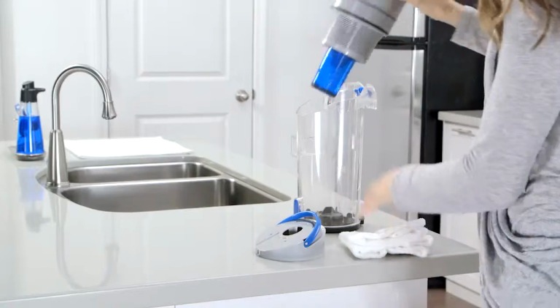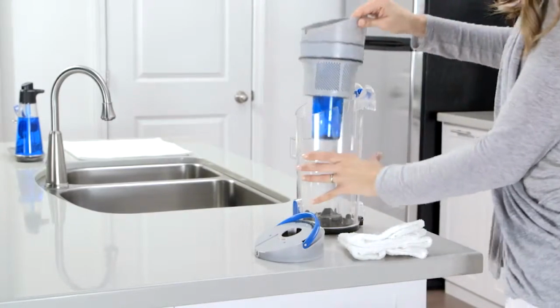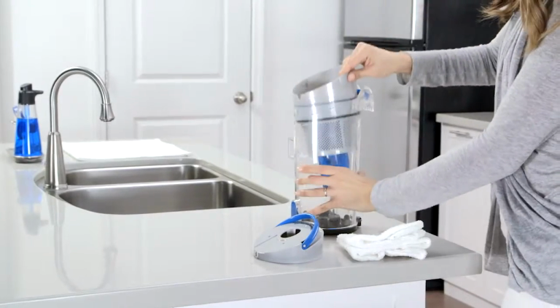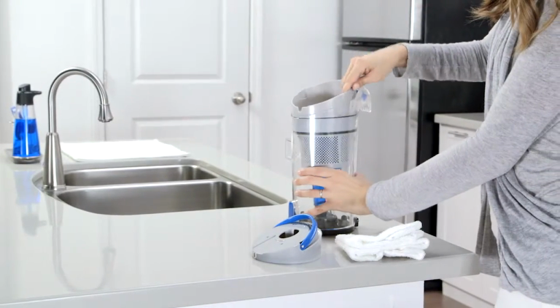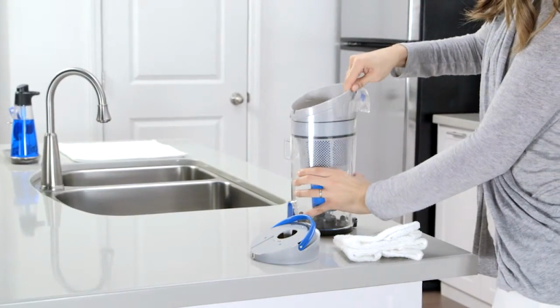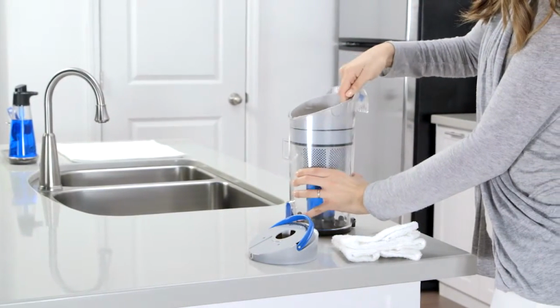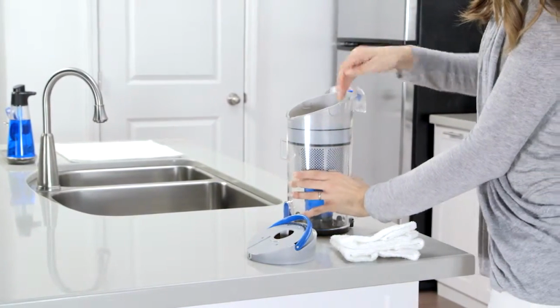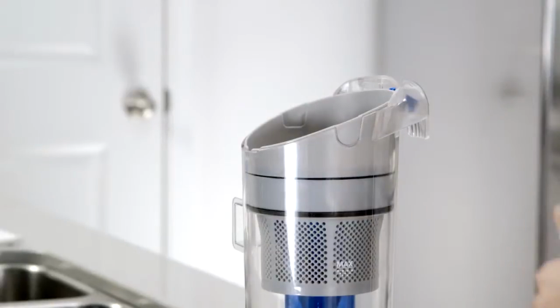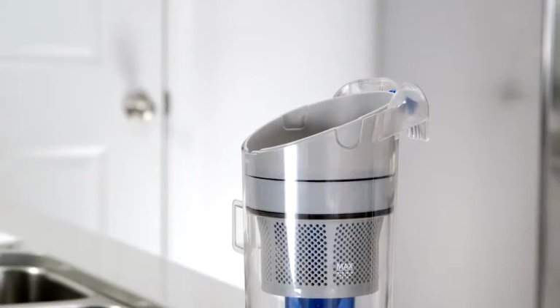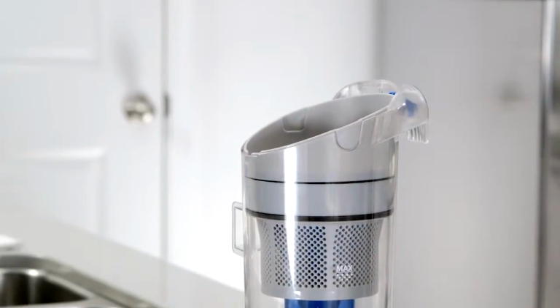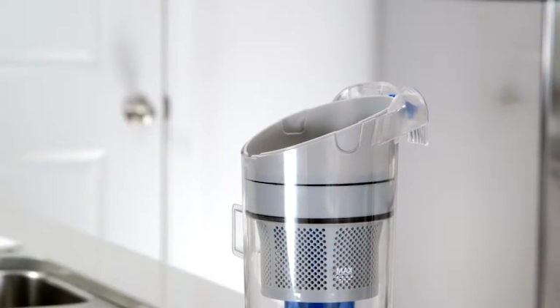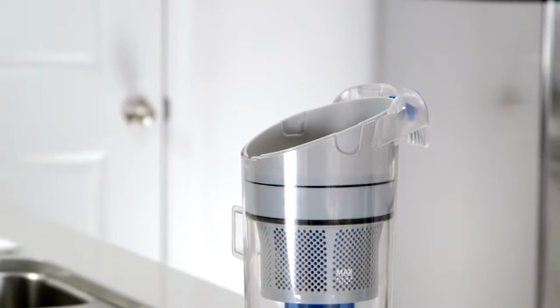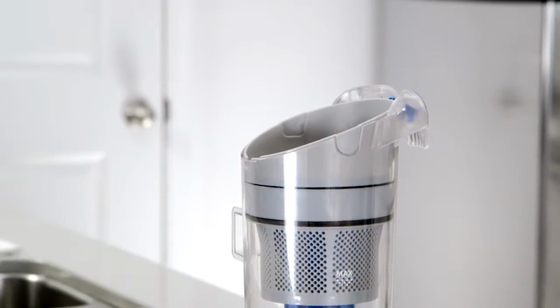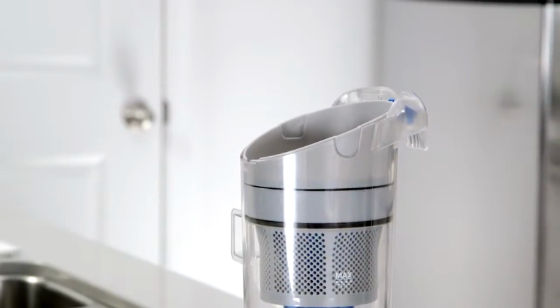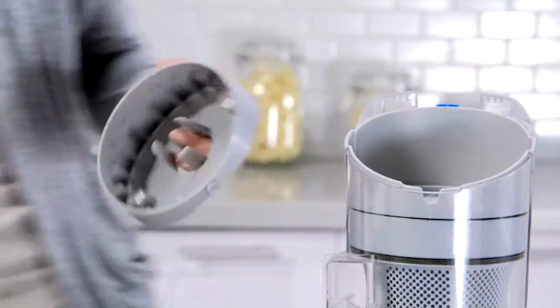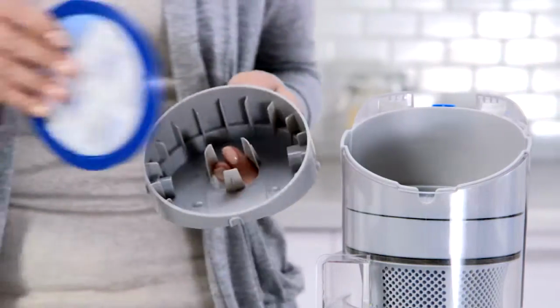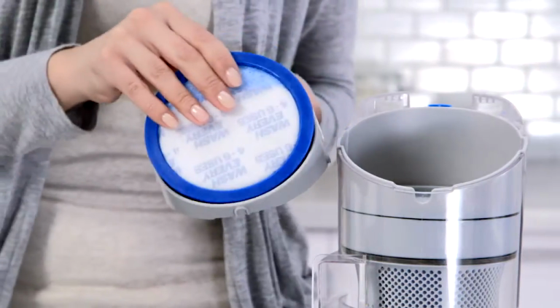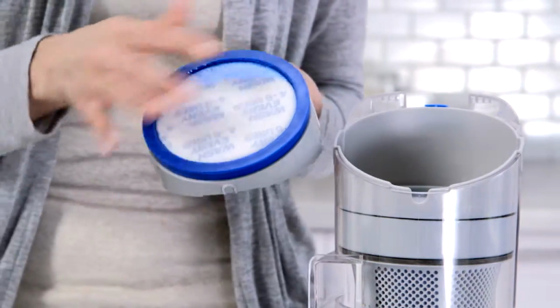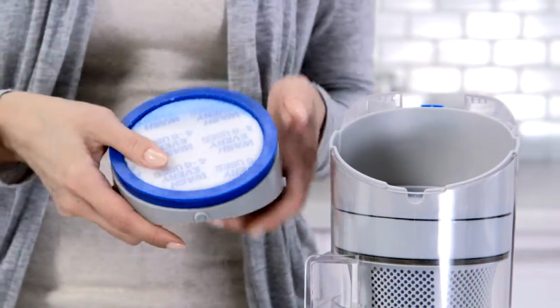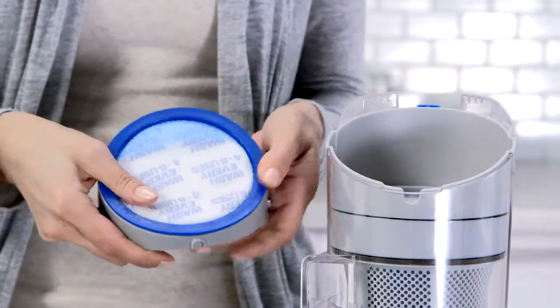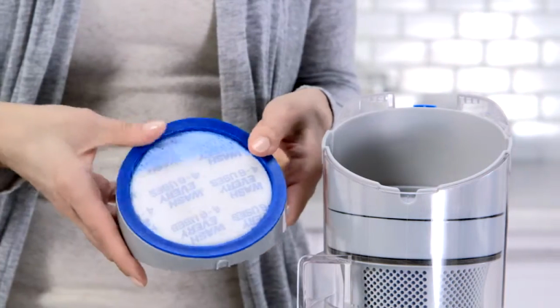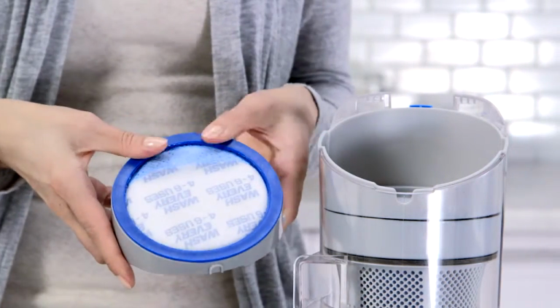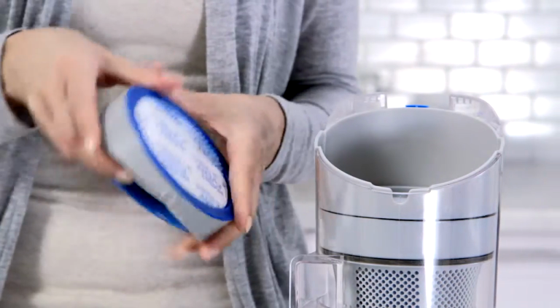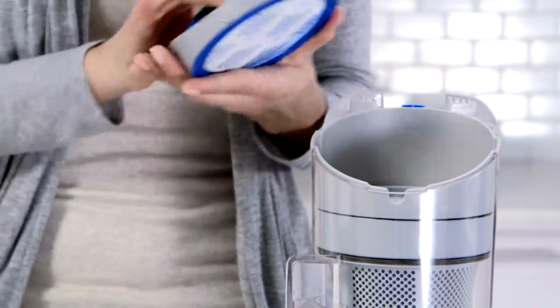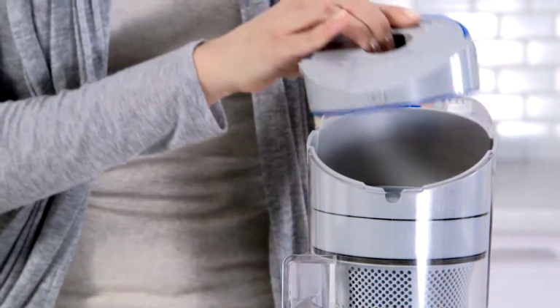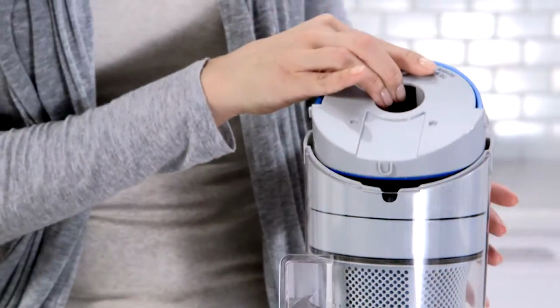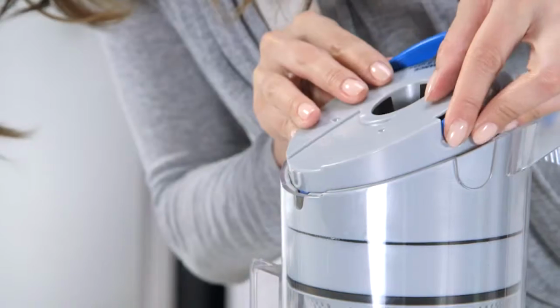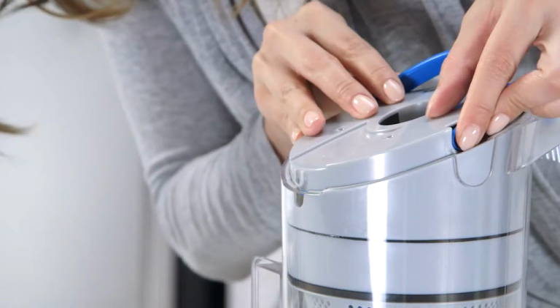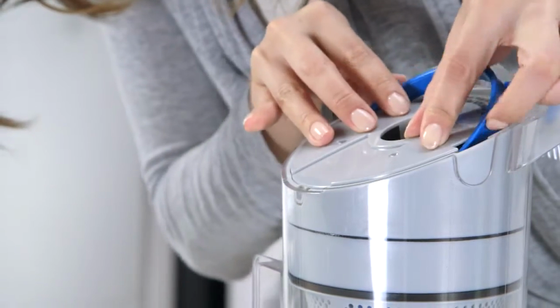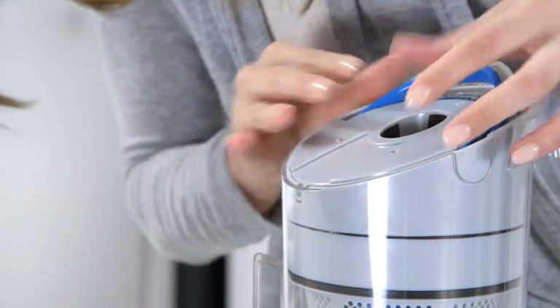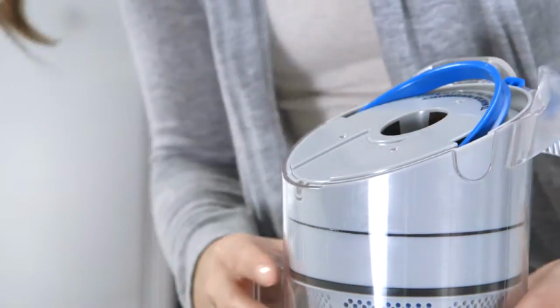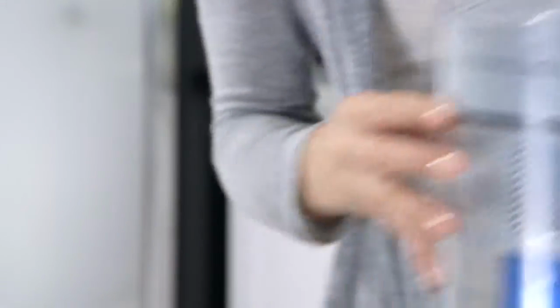When you're done, insert it back into the dirt cup. Be sure to align the tab on the side with the notch on the dirt cup. Once the filter is dry, set it back into place and reinsert the filter assembly, aligning this tab with the notch in the front of the dirt cup.